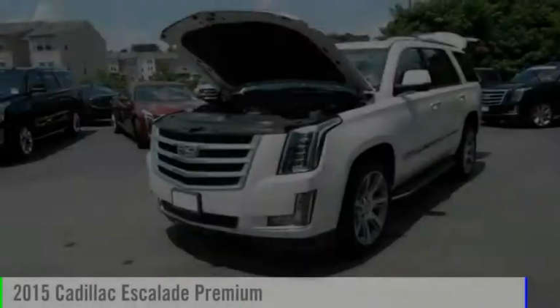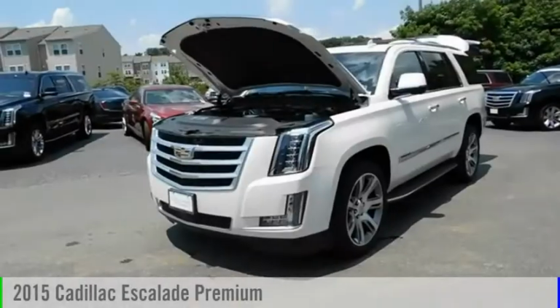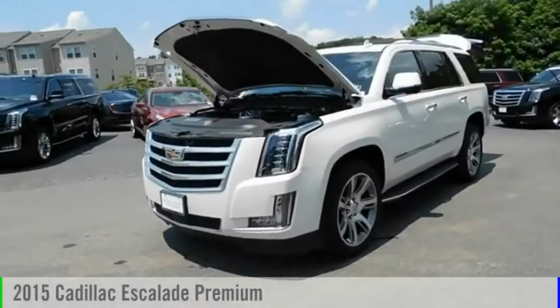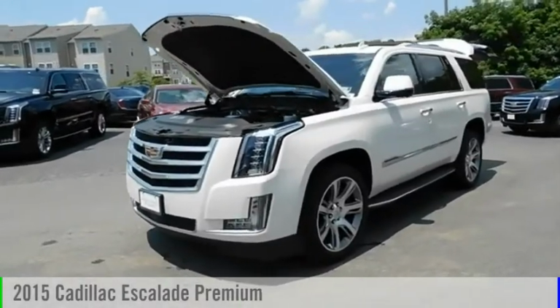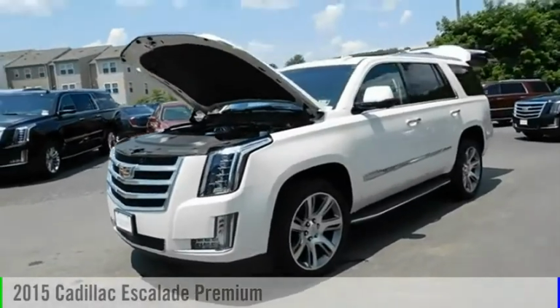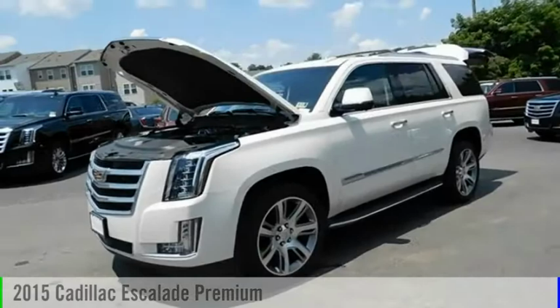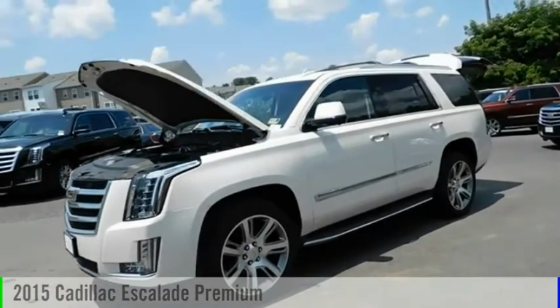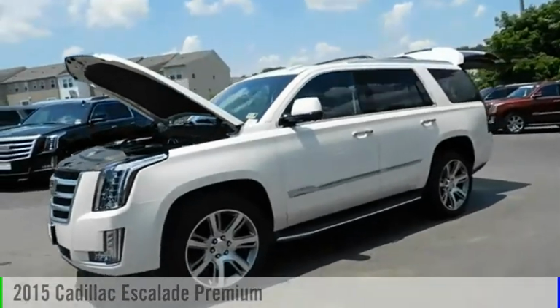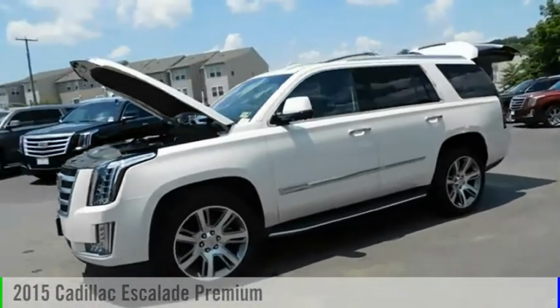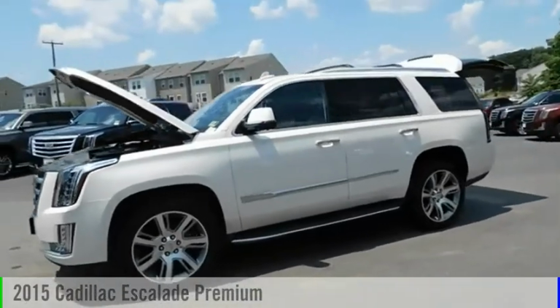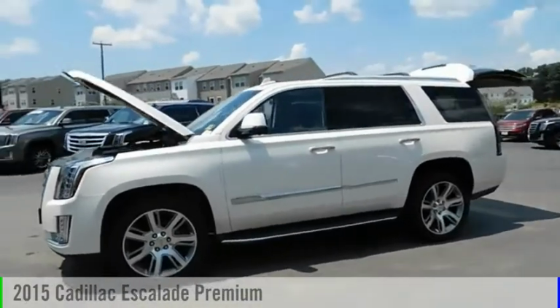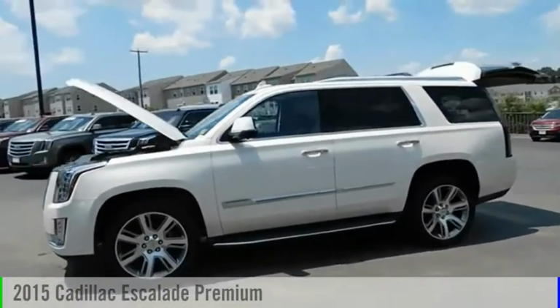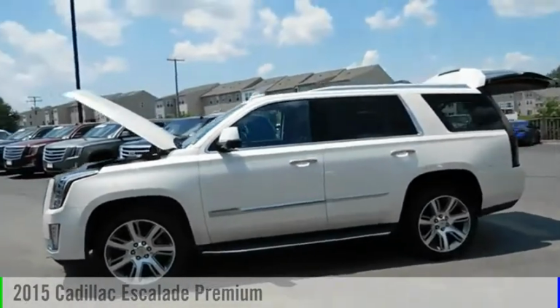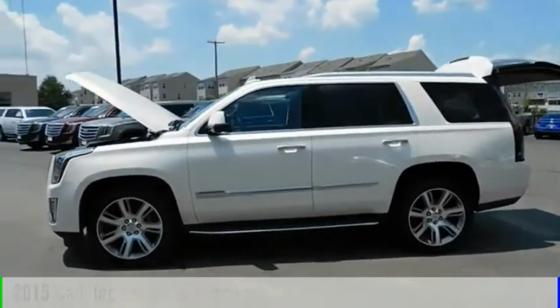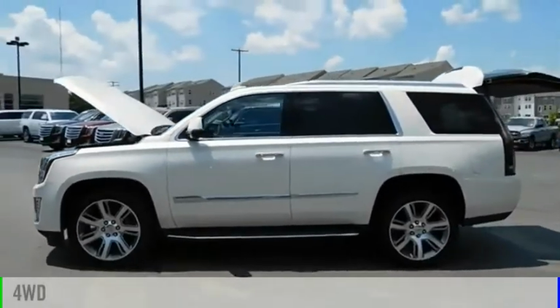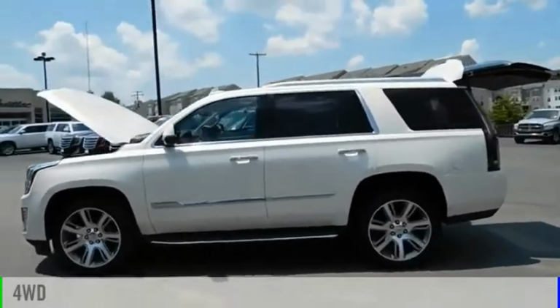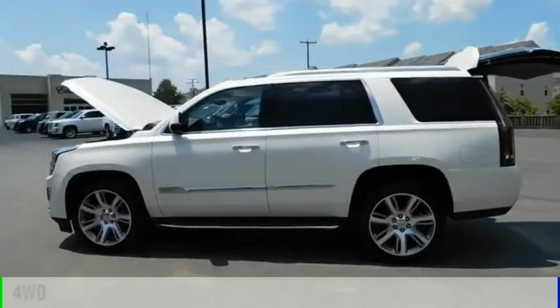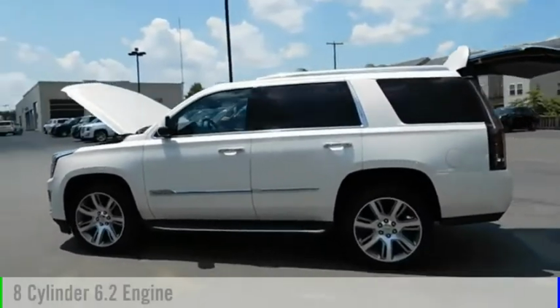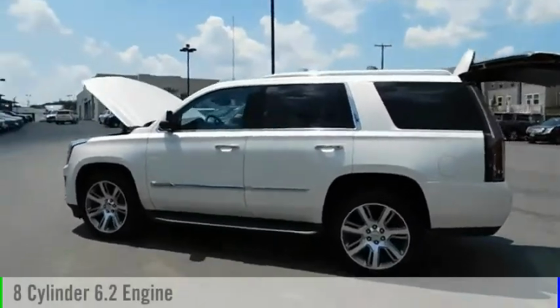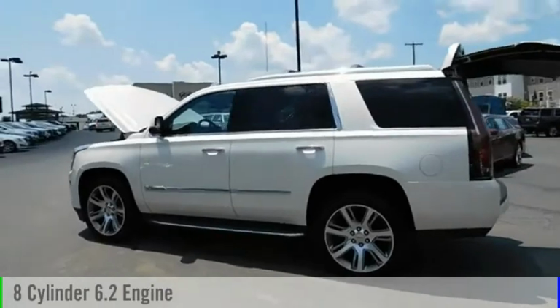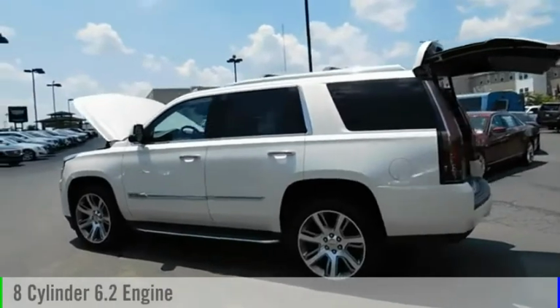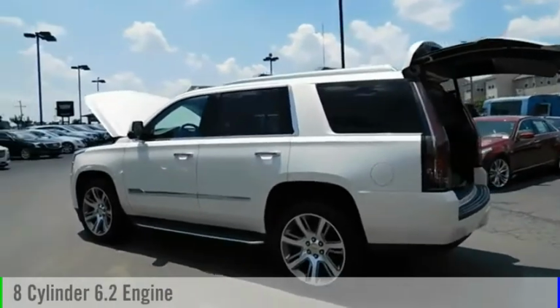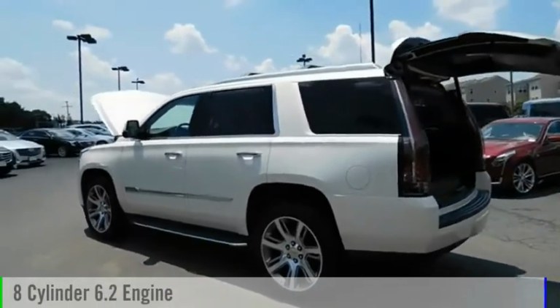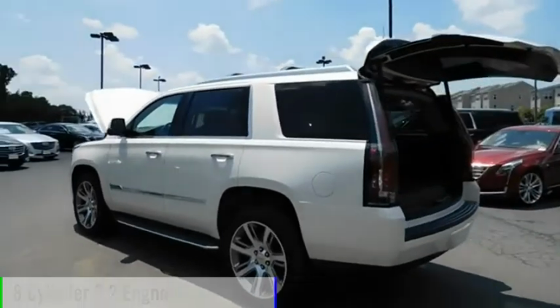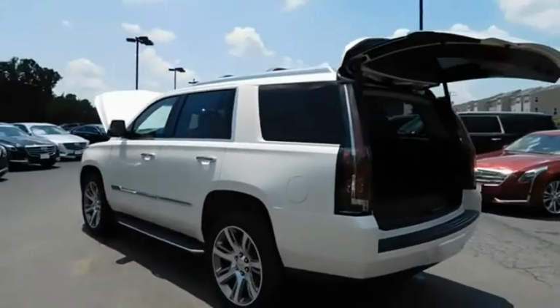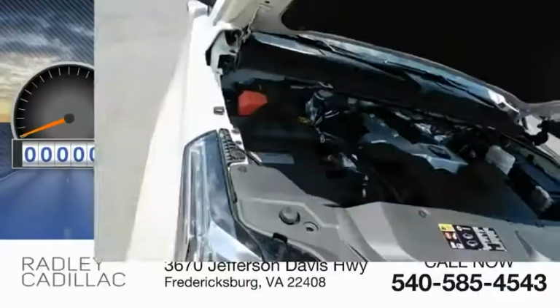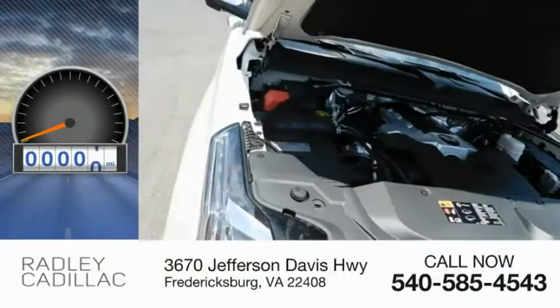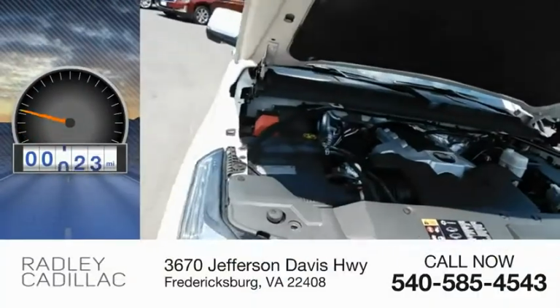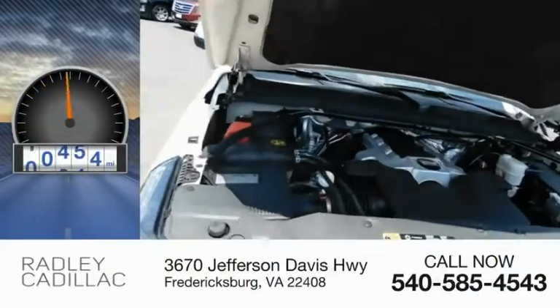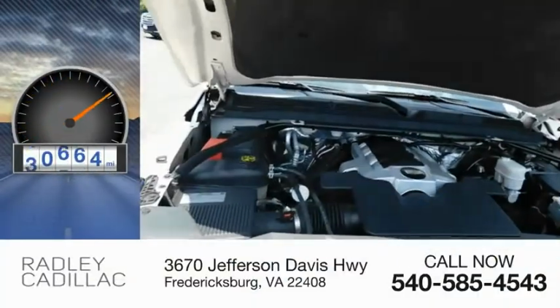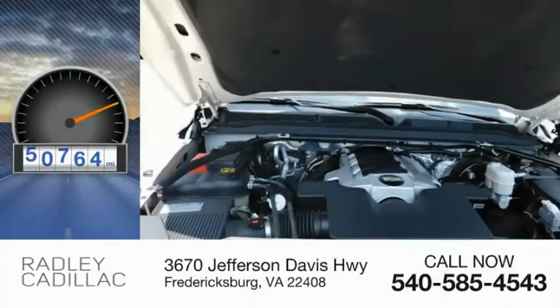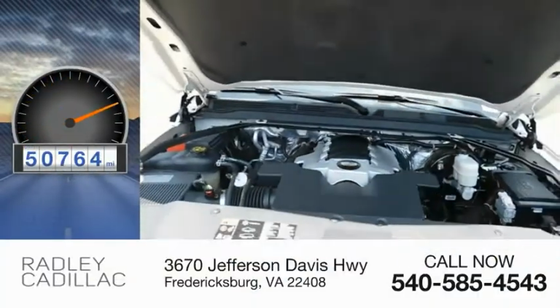Take a ride in the 2015 Escalade. This vehicle is powered by a four-wheel drive, eight-cylinder, 6.2-liter engine. This vehicle has less than 55,000 miles.